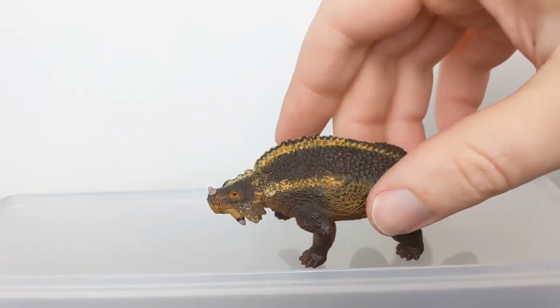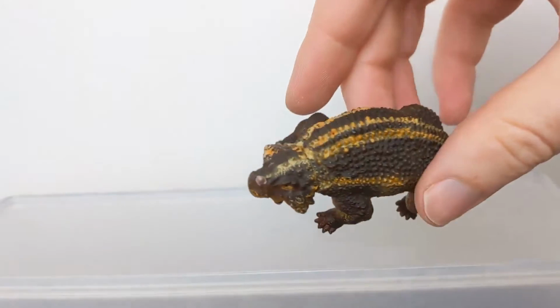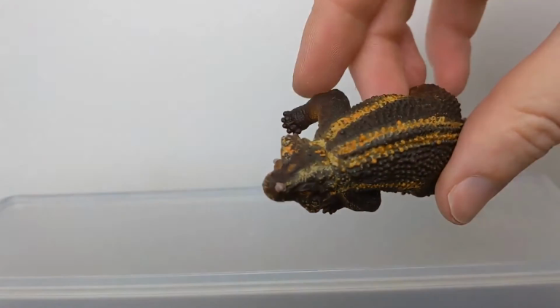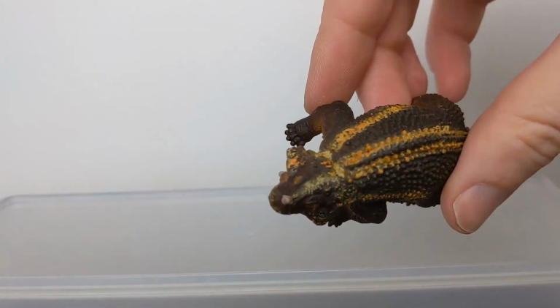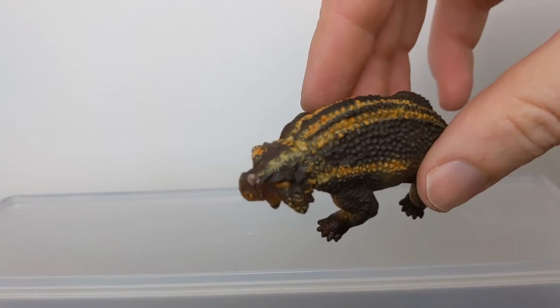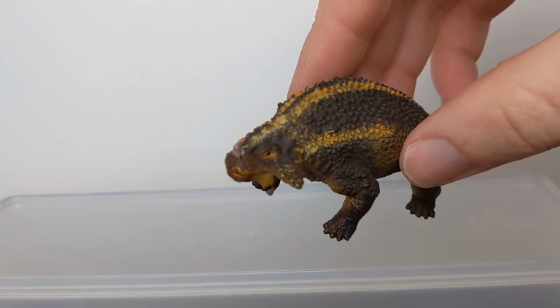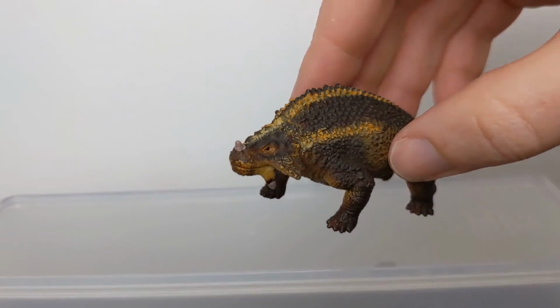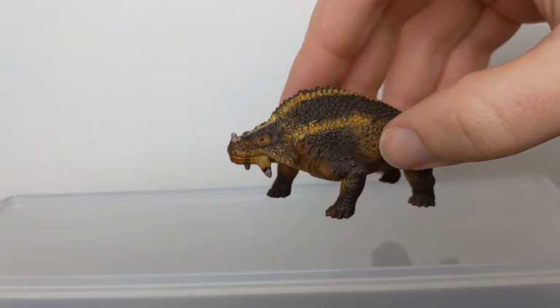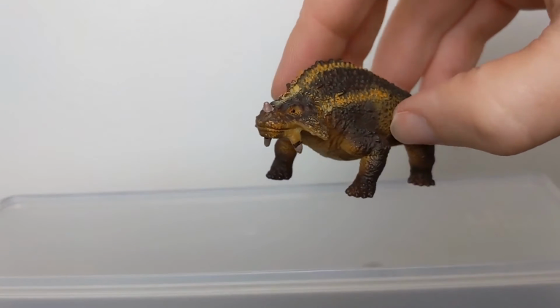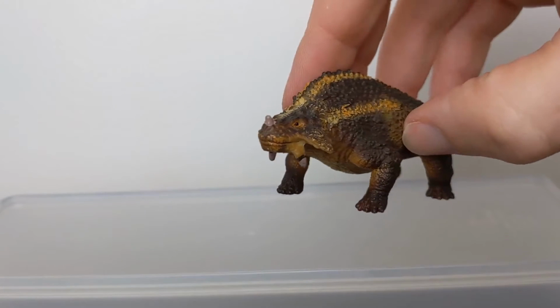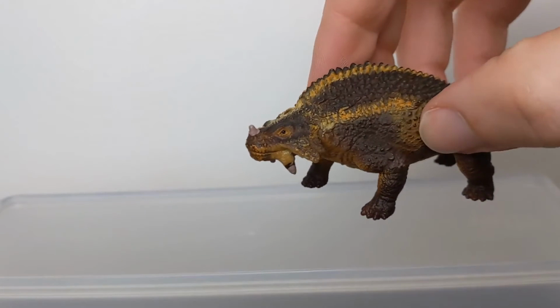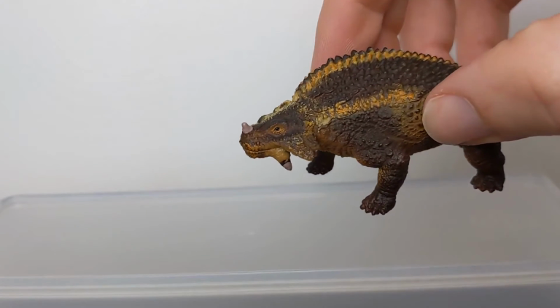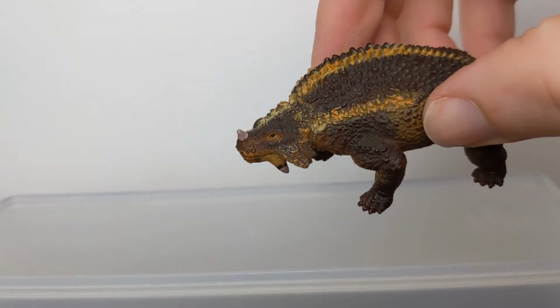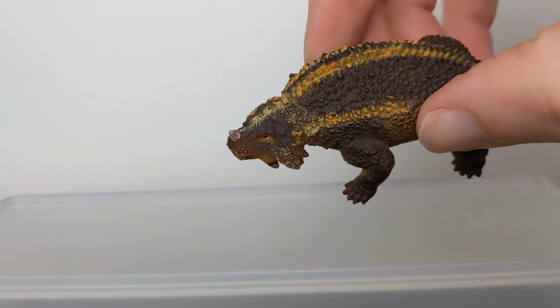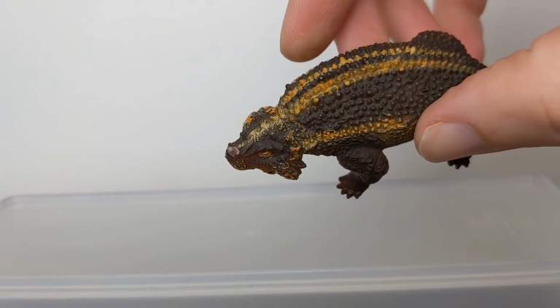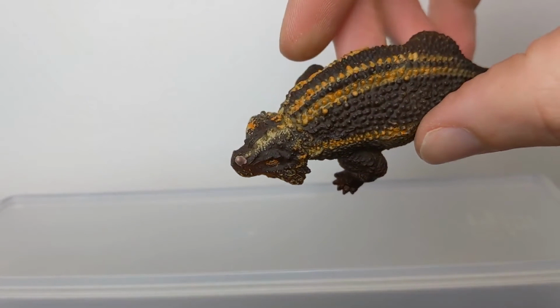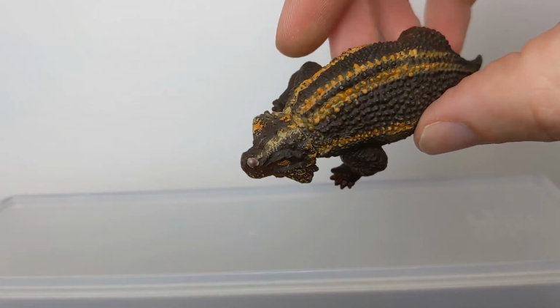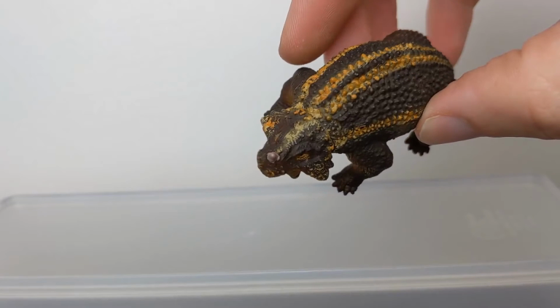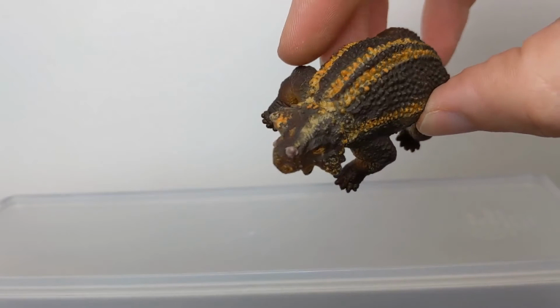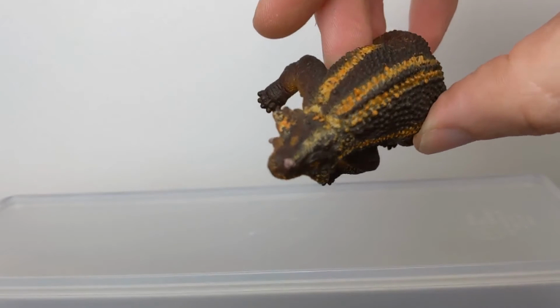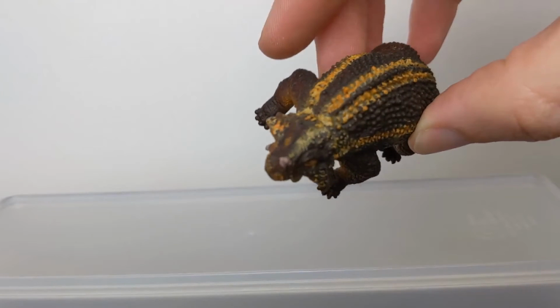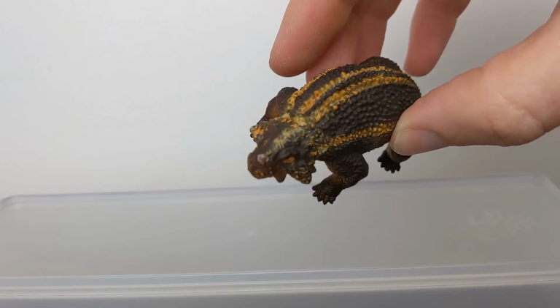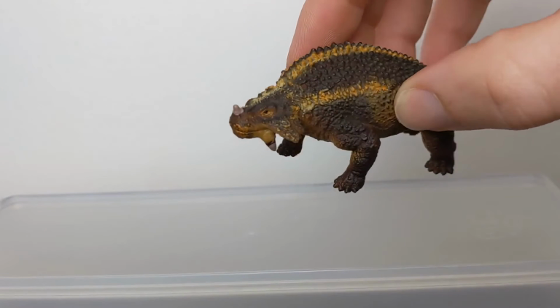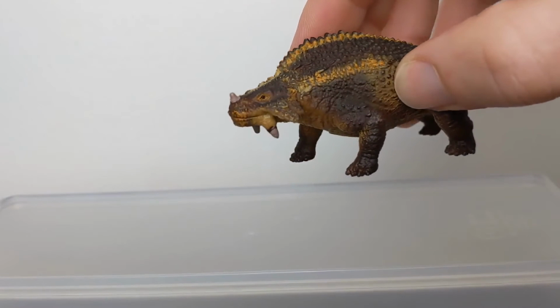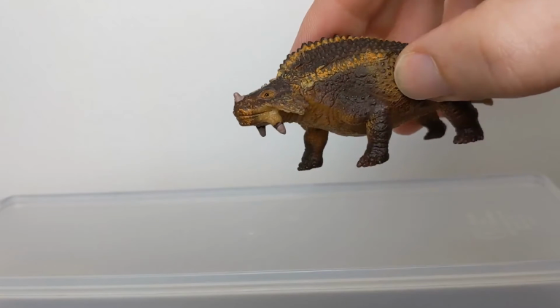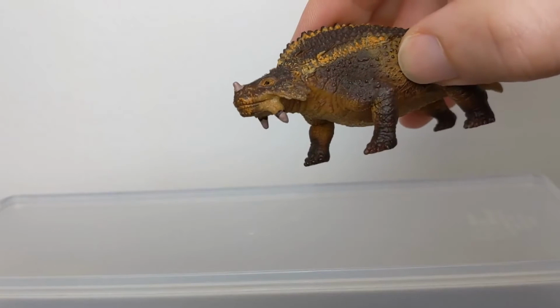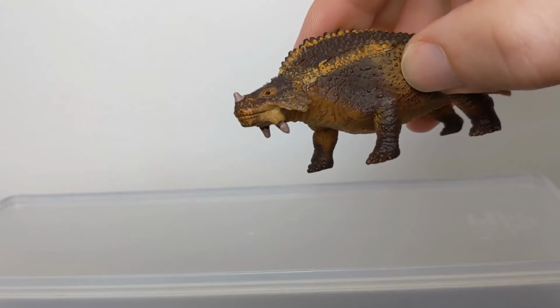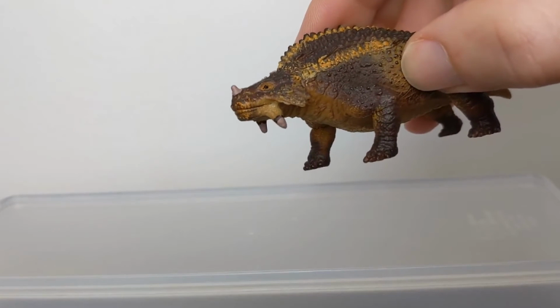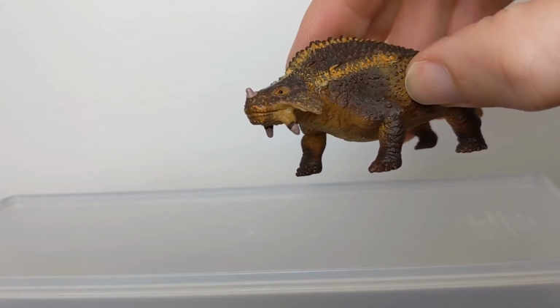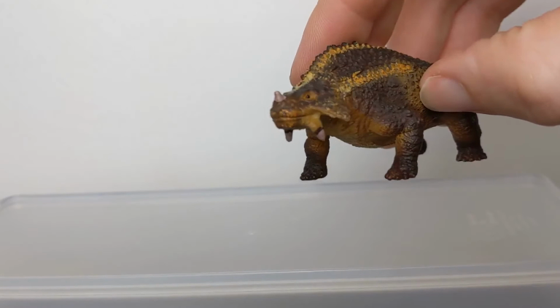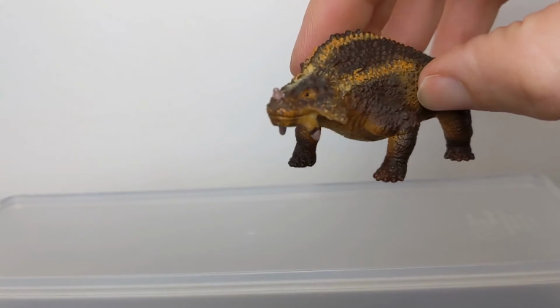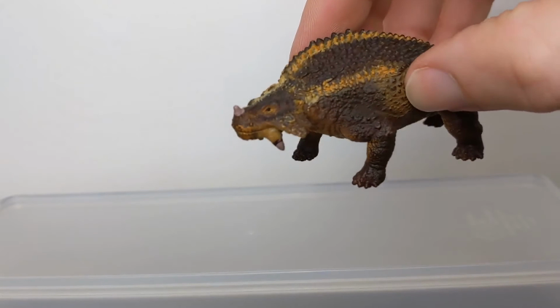It's covered on the back with all these little spiky bumps, and the head sculpt is really really cool with all these little gnarly, knobbly protrusions and horns, some of which are individually painted with black and gray.